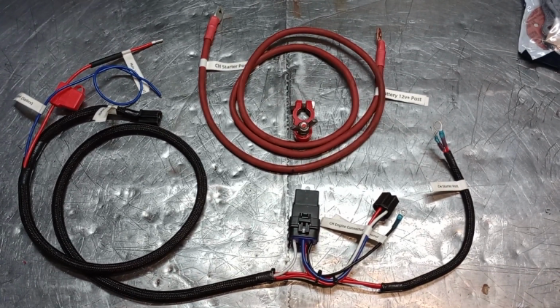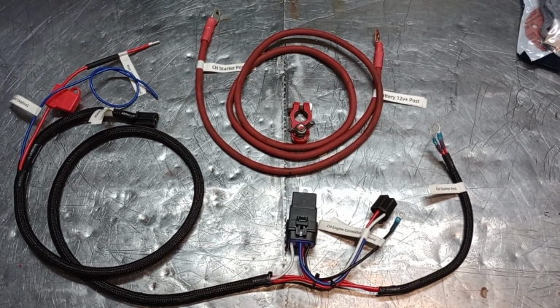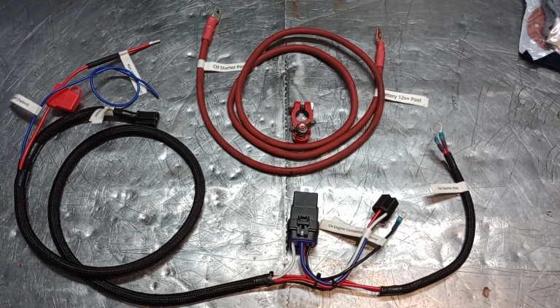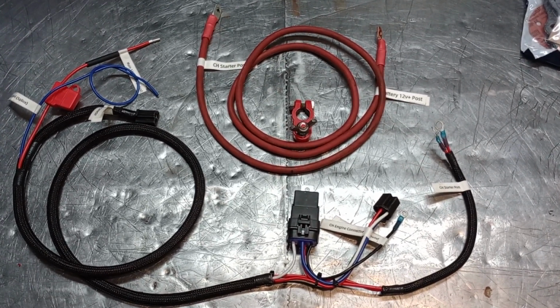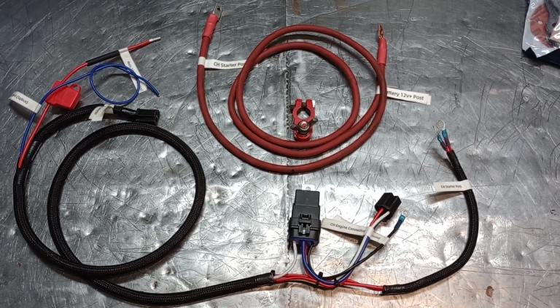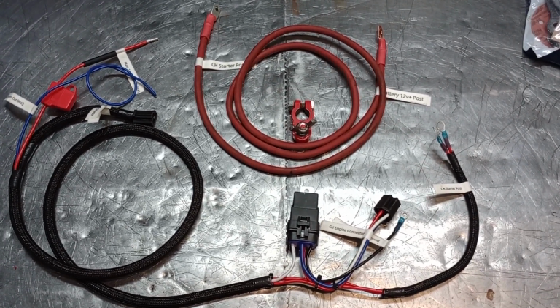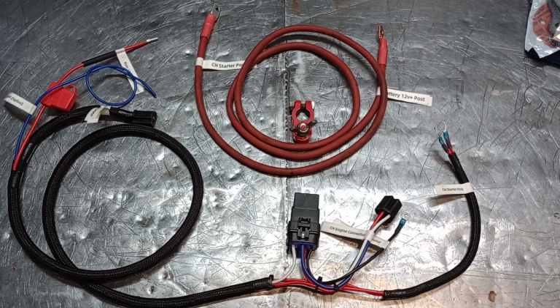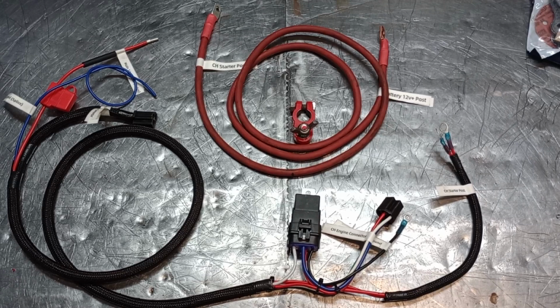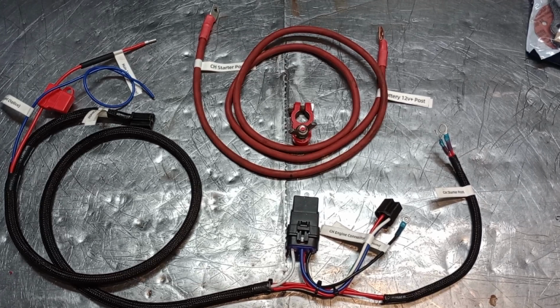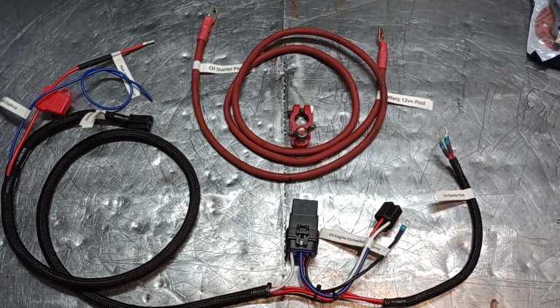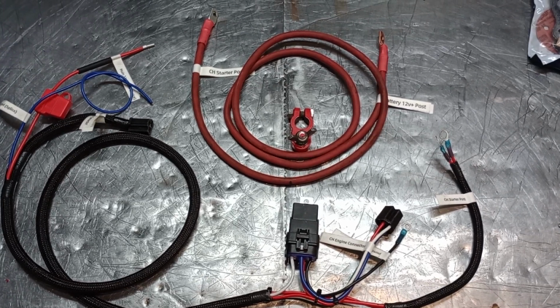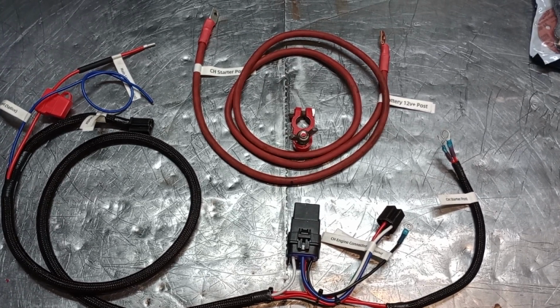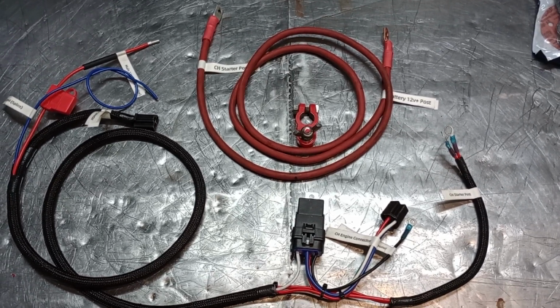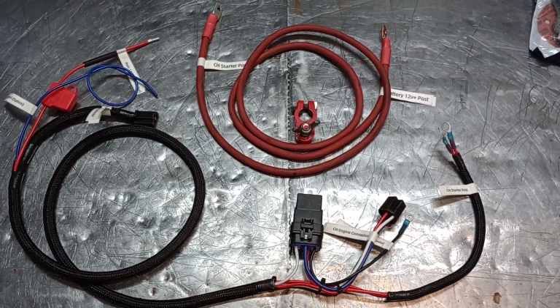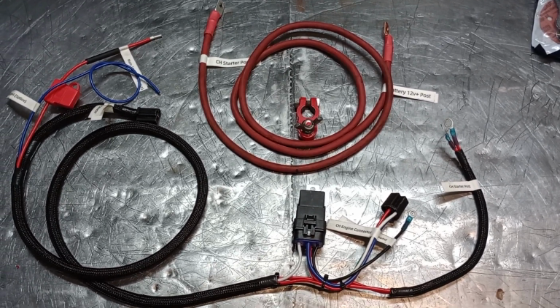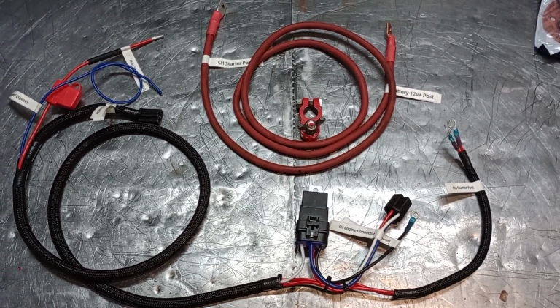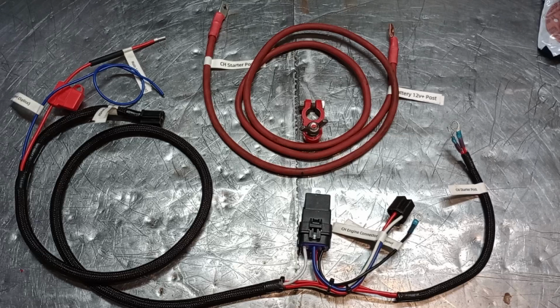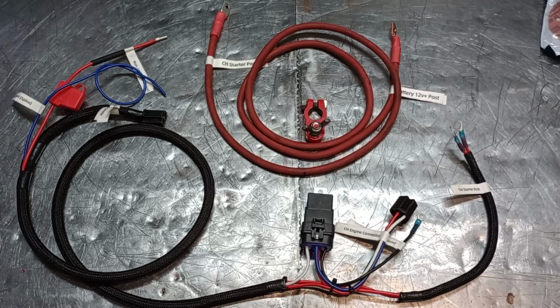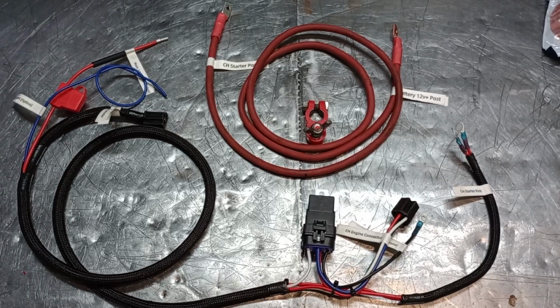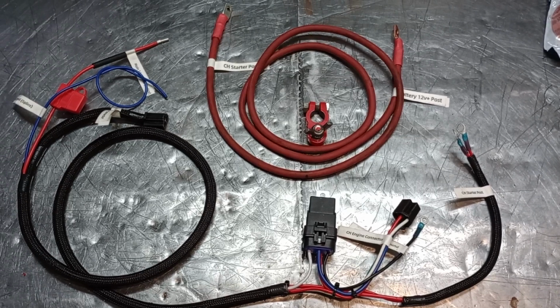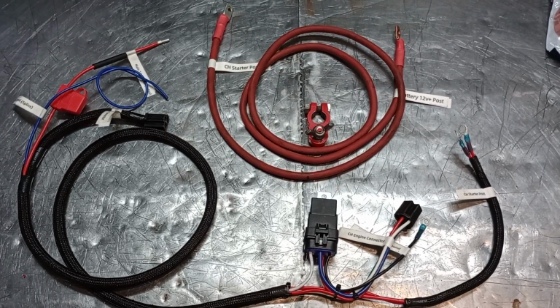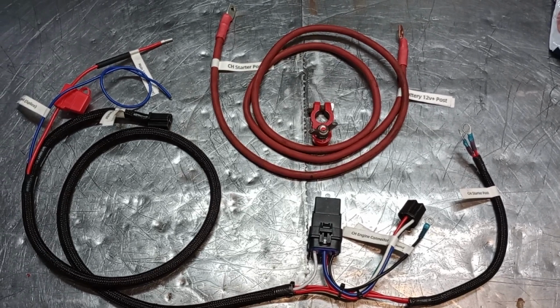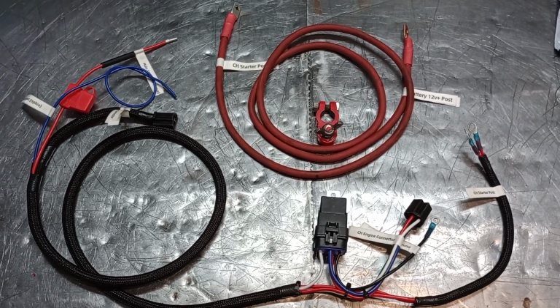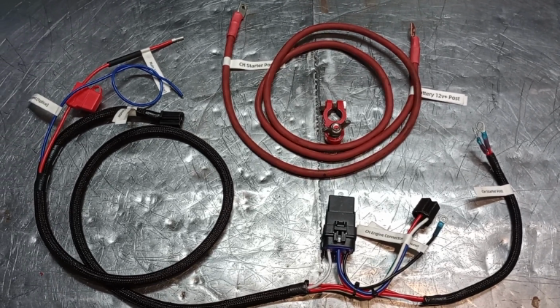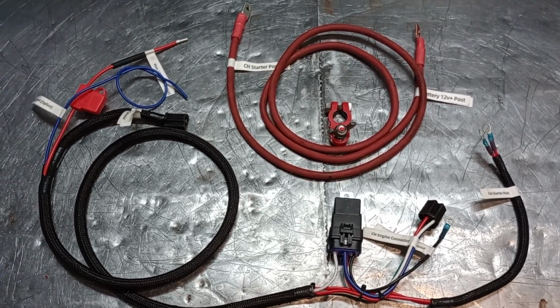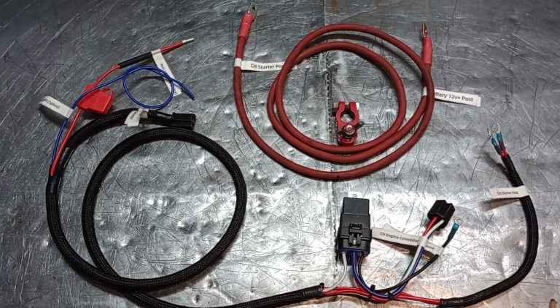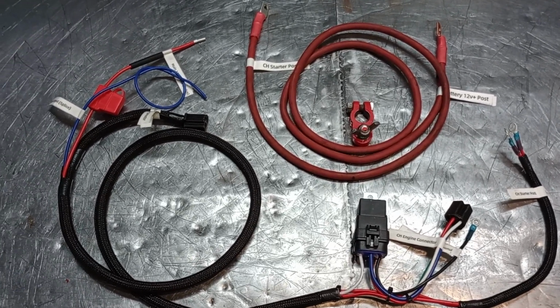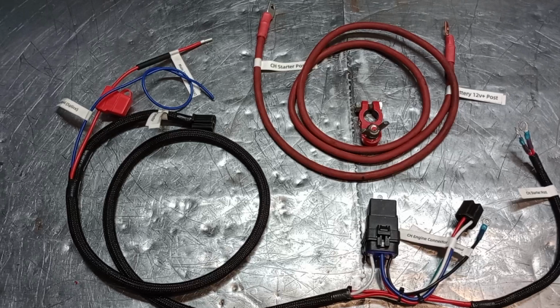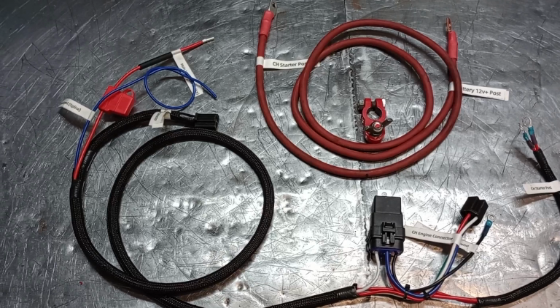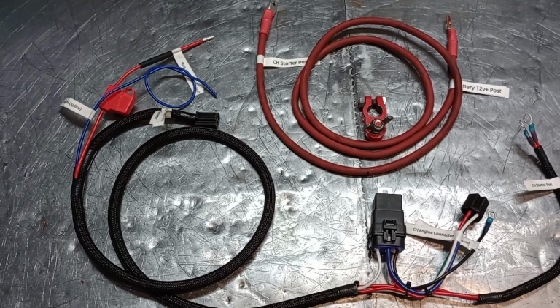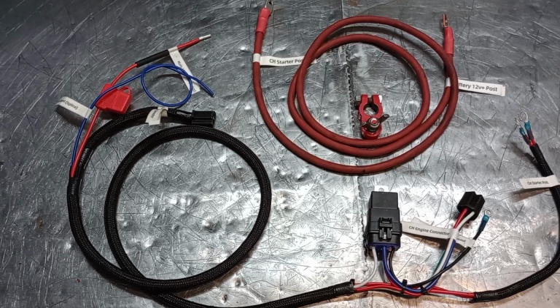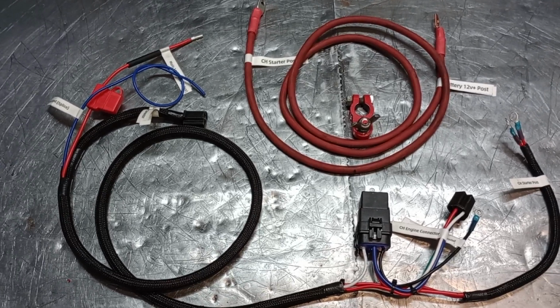Here we are with the command swap harness for Cyclops Cub Cadets. If you're swapping from an M18 to a Kohler Command Twin, this will be the kit for you. This is made specifically for the Cyclops tractors.